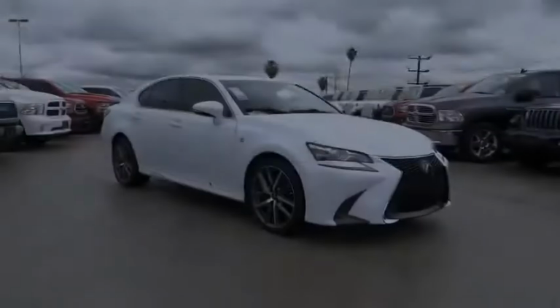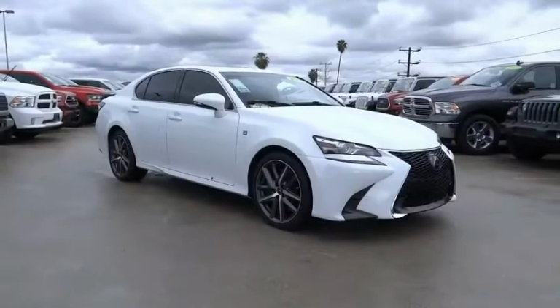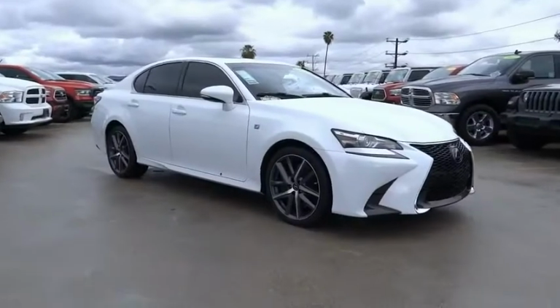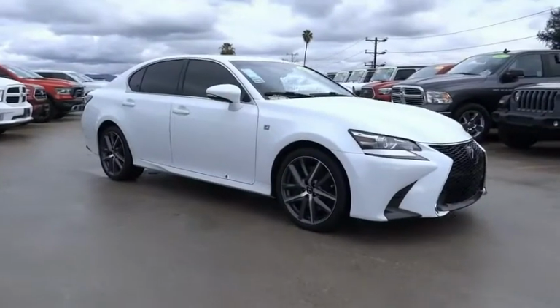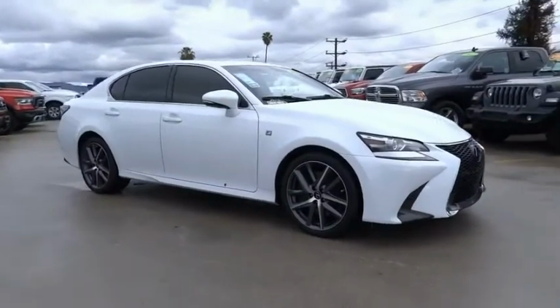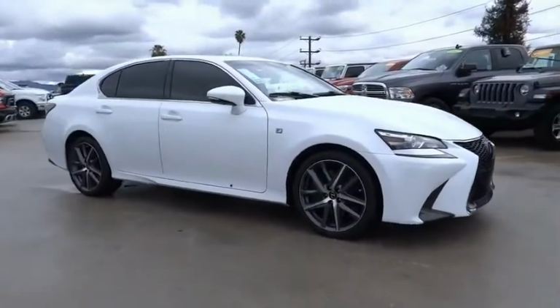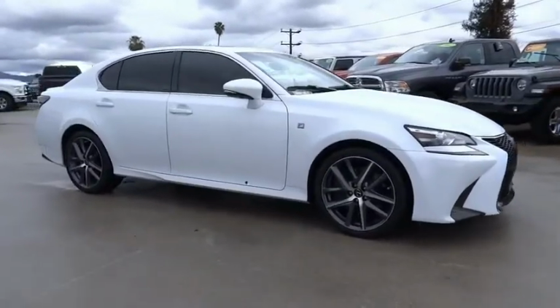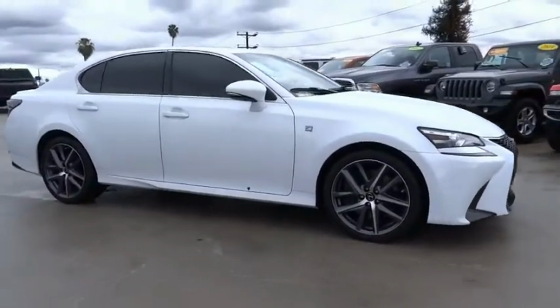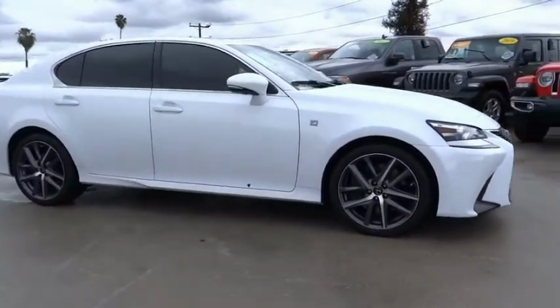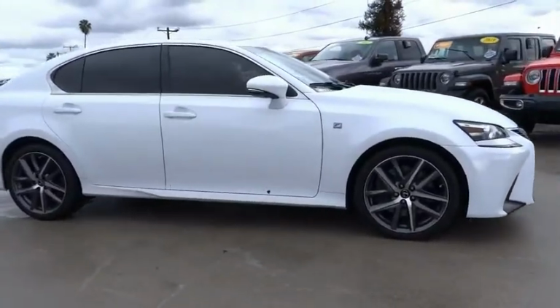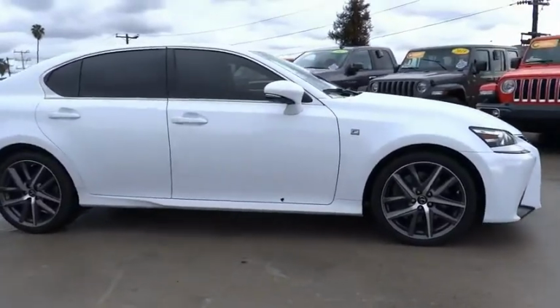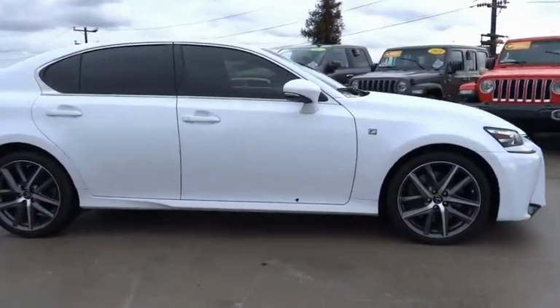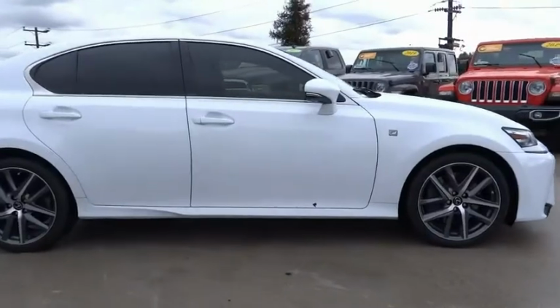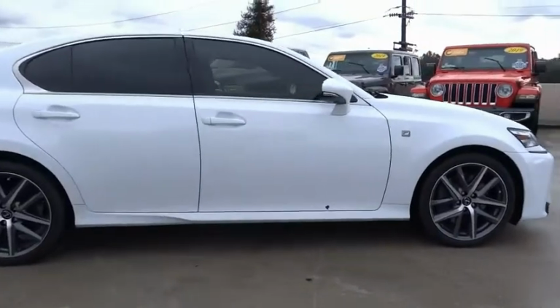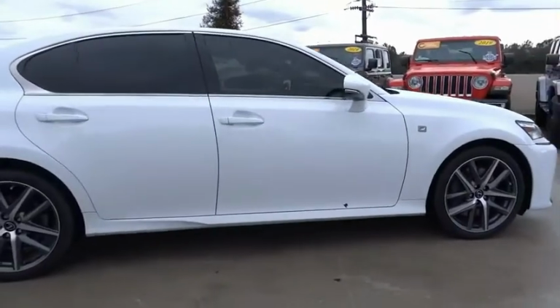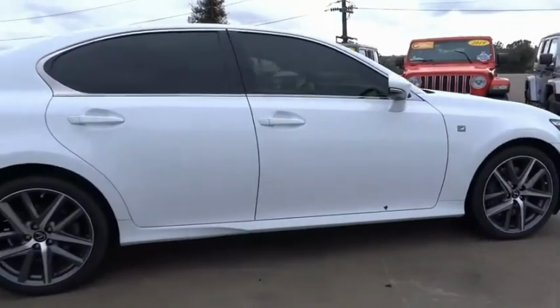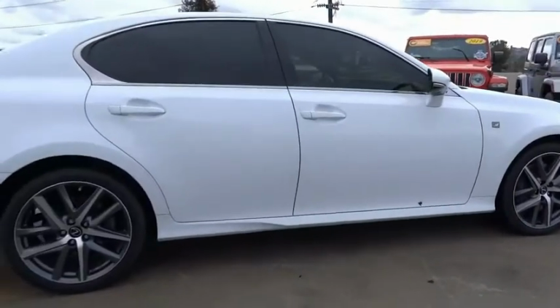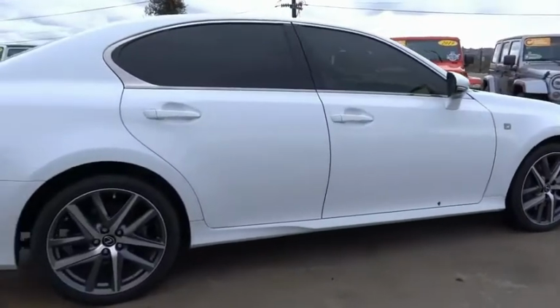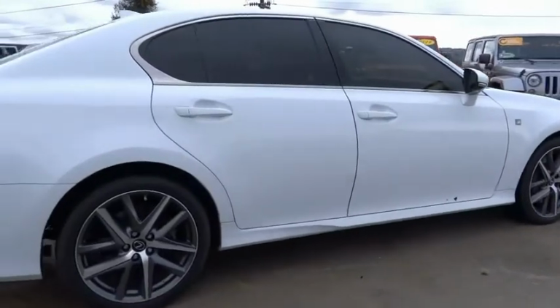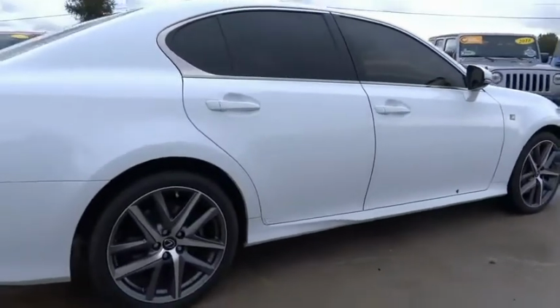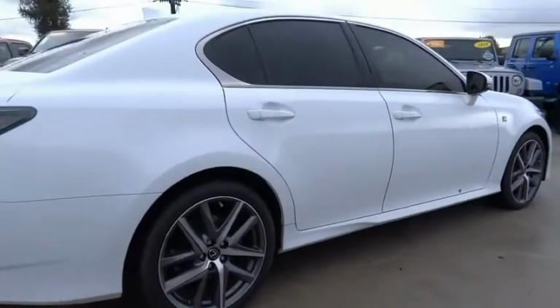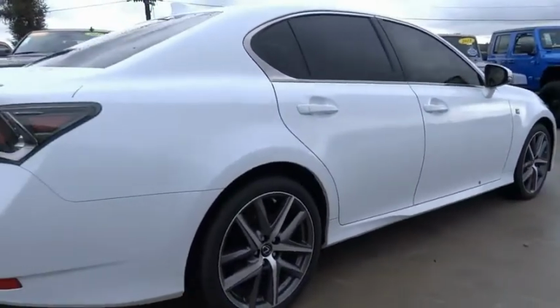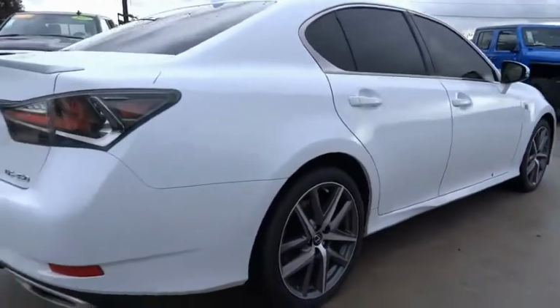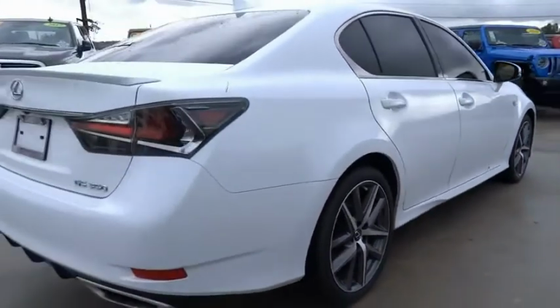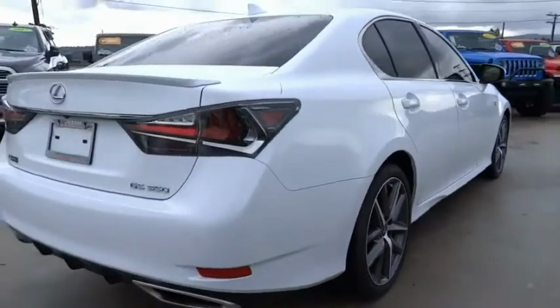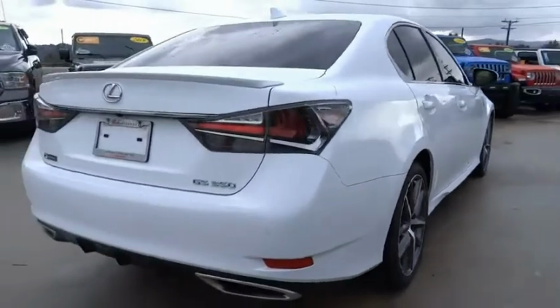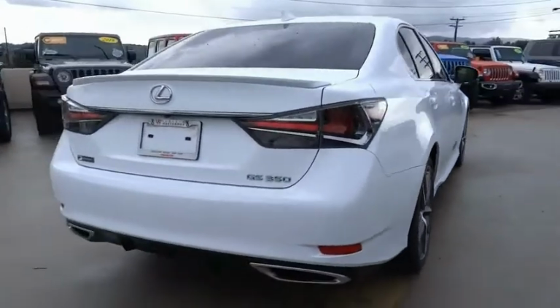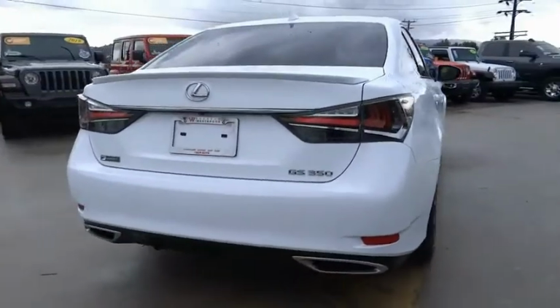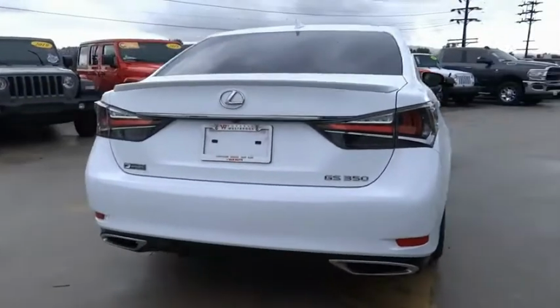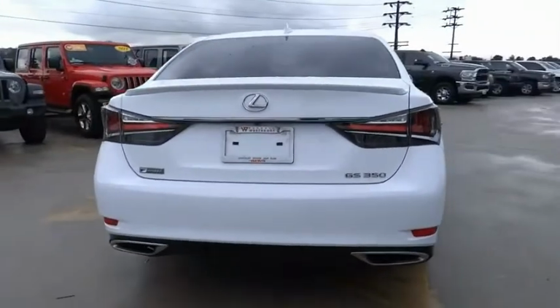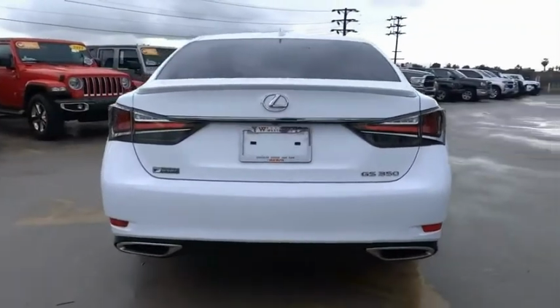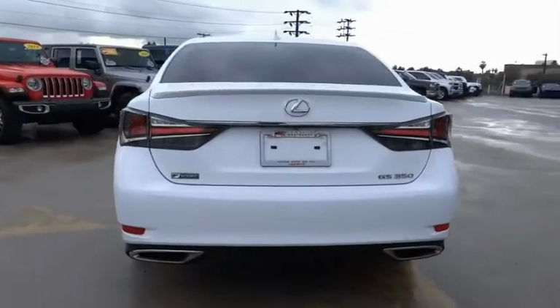We are pleased to show you the 2018 GS. Looking to create the ultimate sports sedan in both price and performance, Lexus came up with a truly exceptional car. This is one model that can hang with the best Europe has to offer.